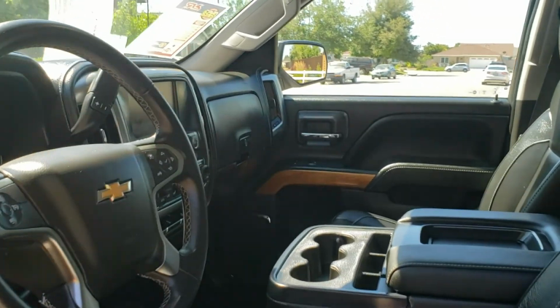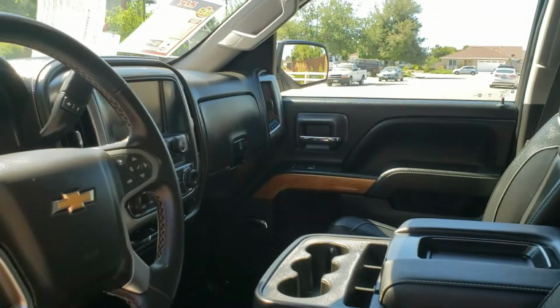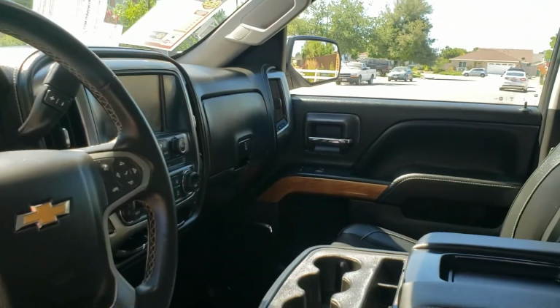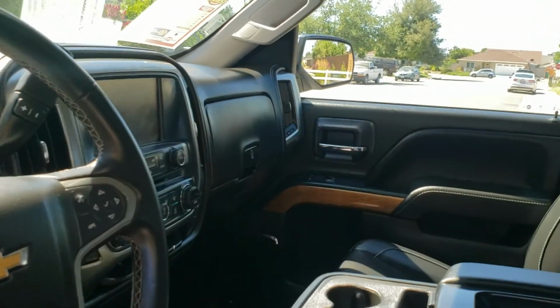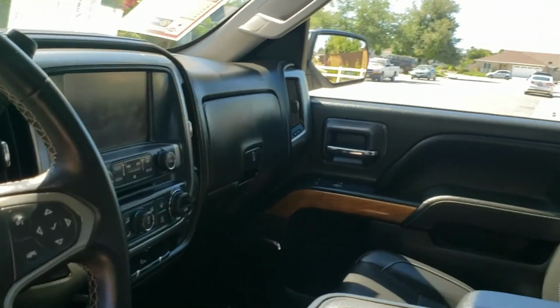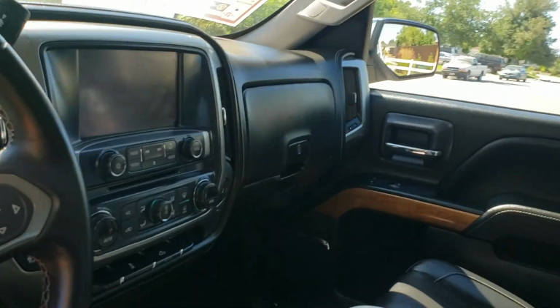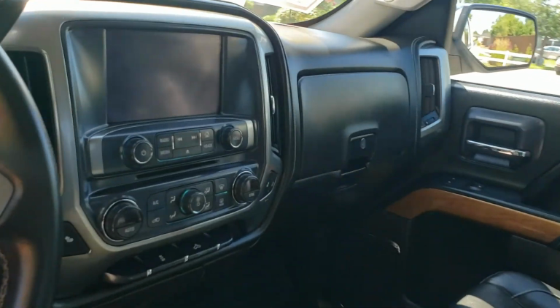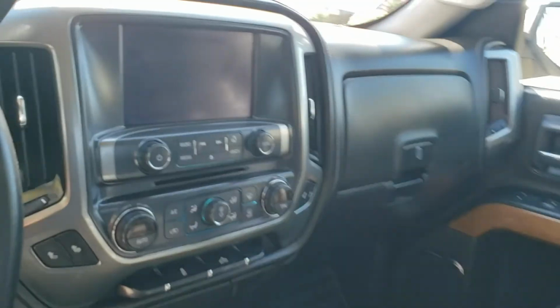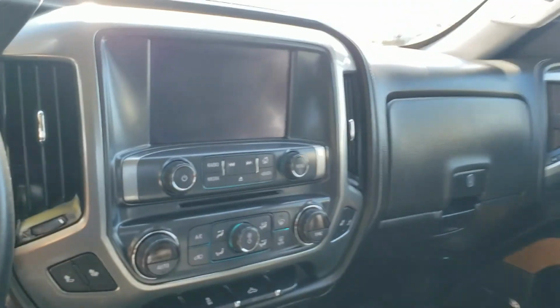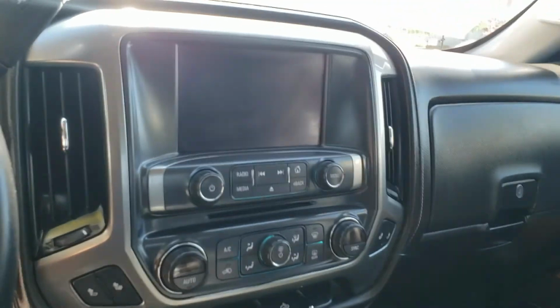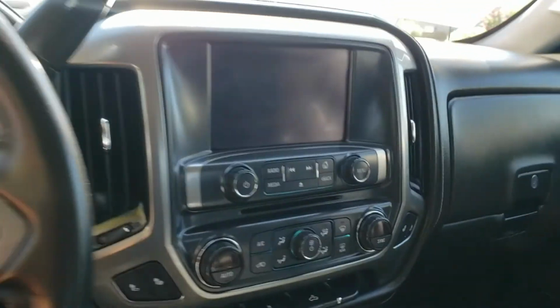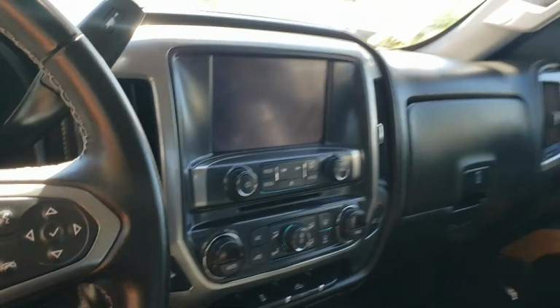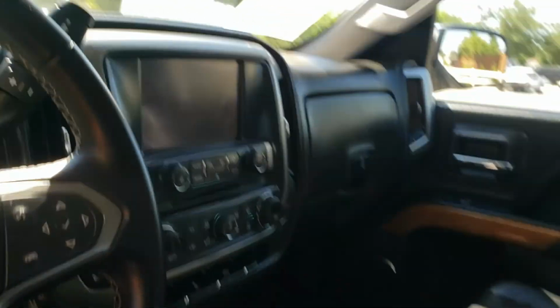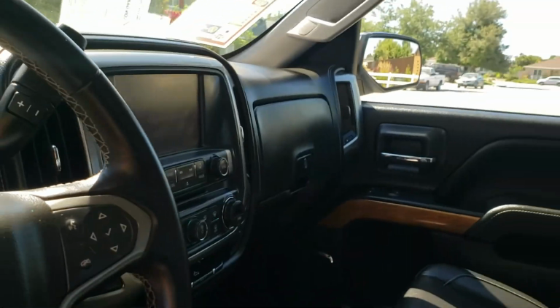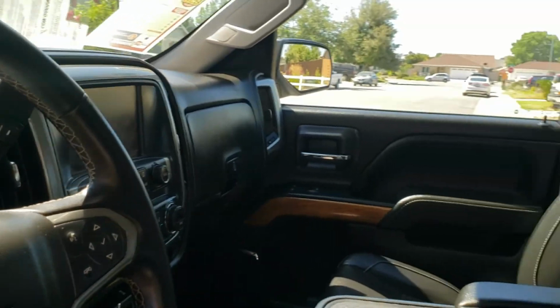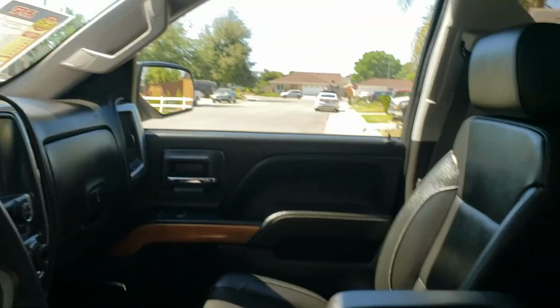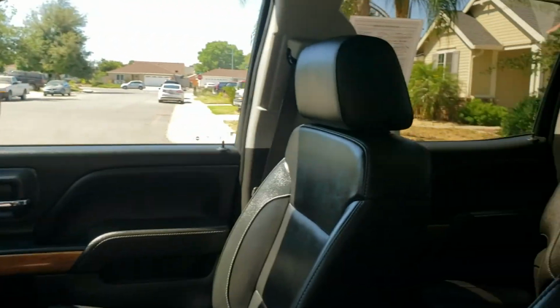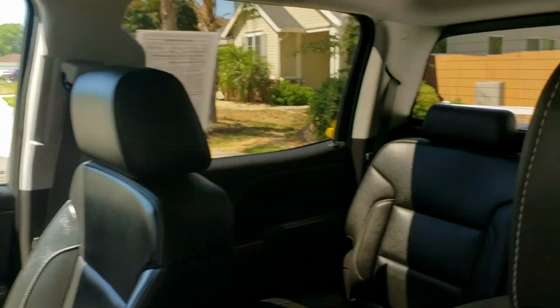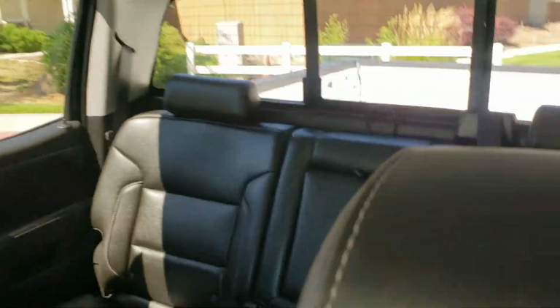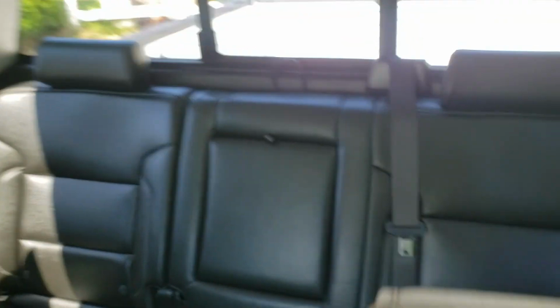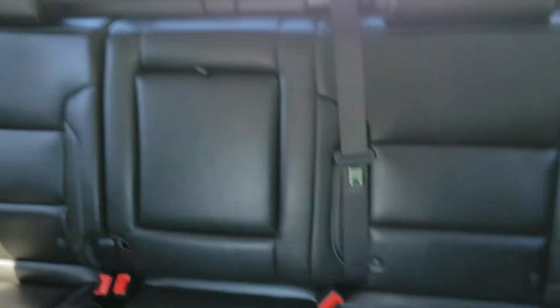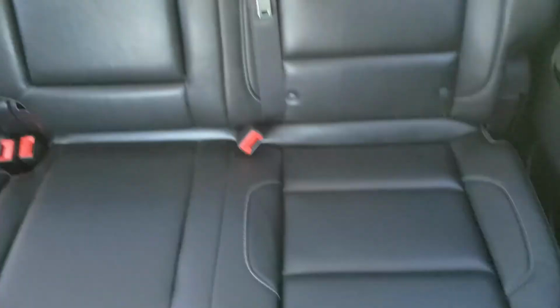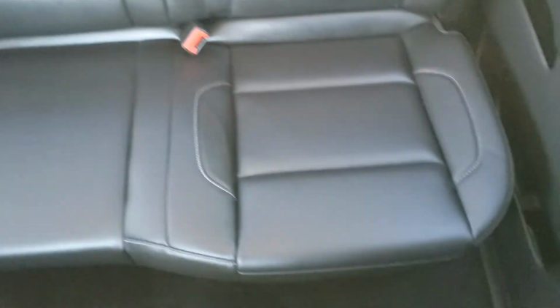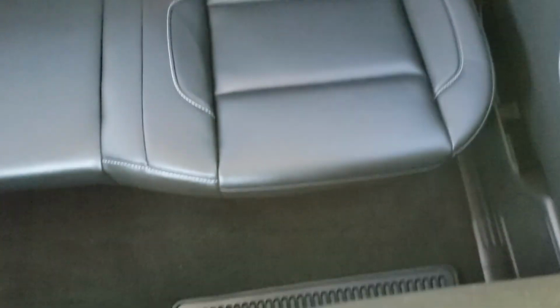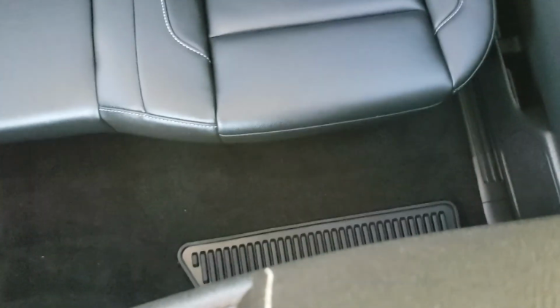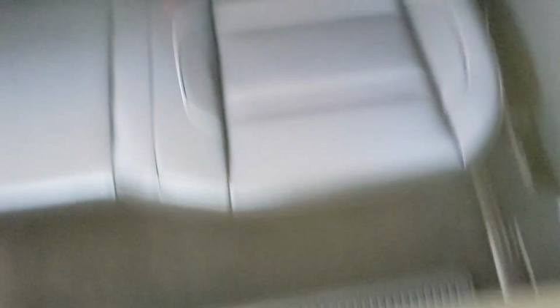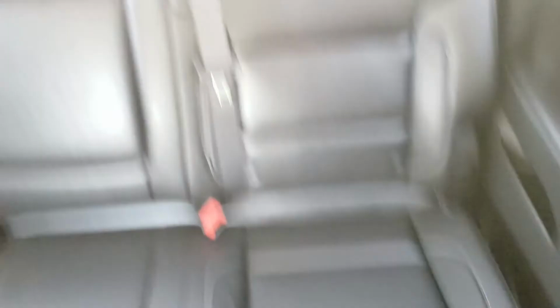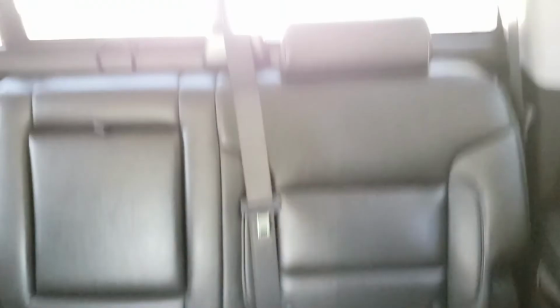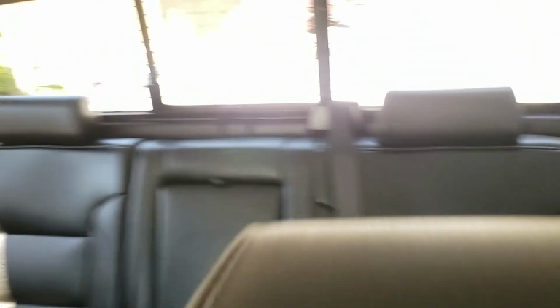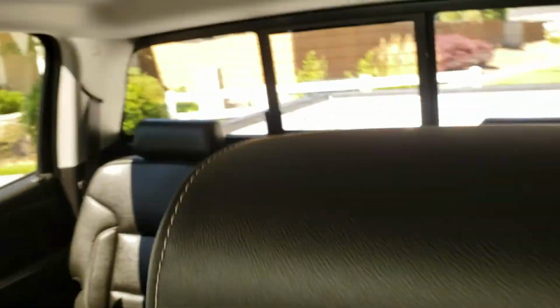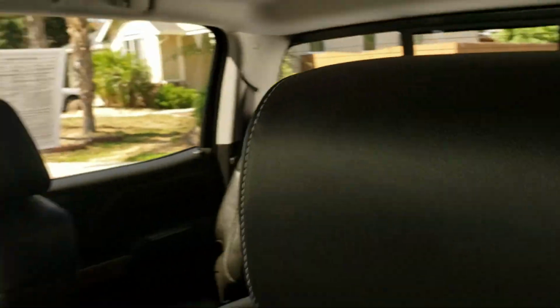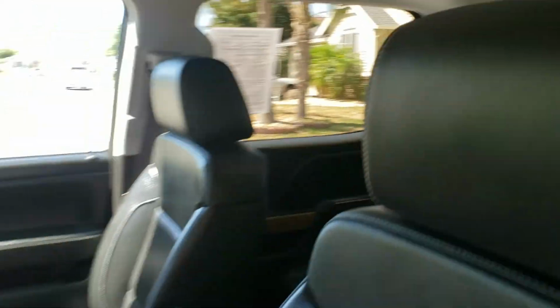Steering wheel controls include audio control, vehicle information controls, and a touchscreen display with backup camera. Heated front seats are included, and the back seats will flip up to give you extra cargo space inside. This can seat 6 people.